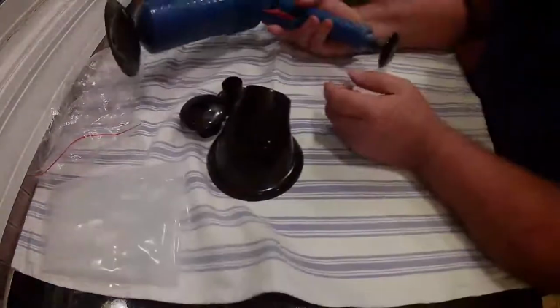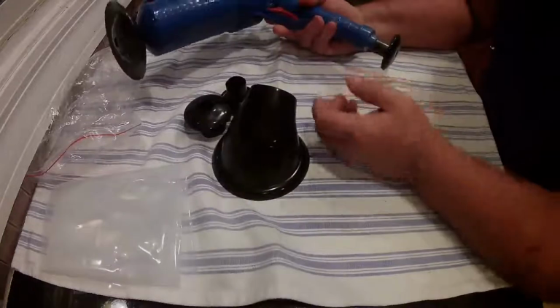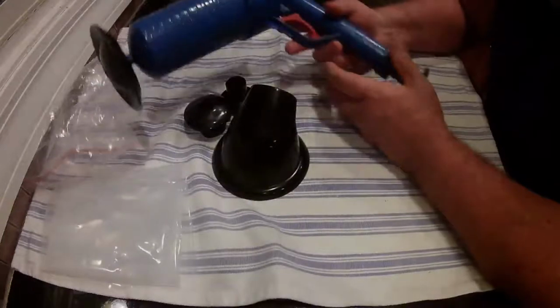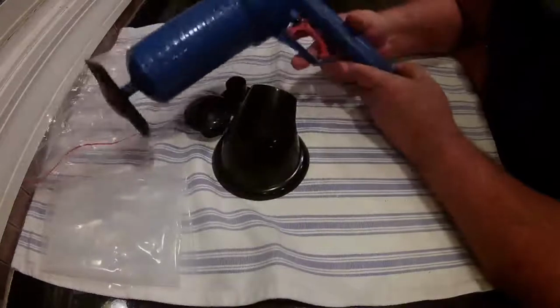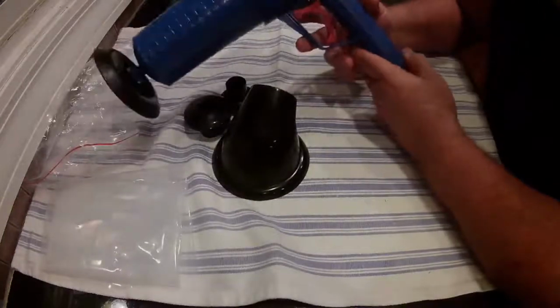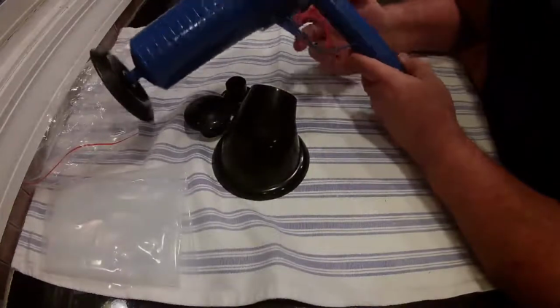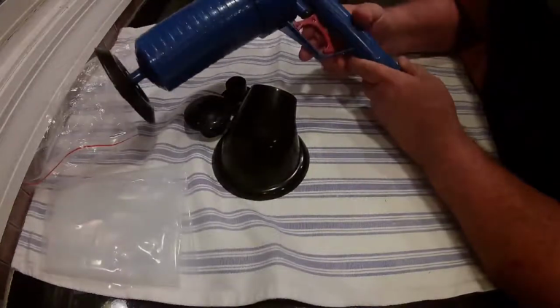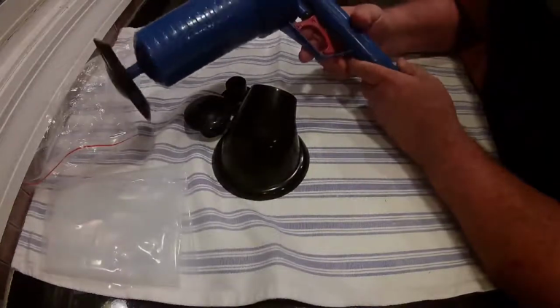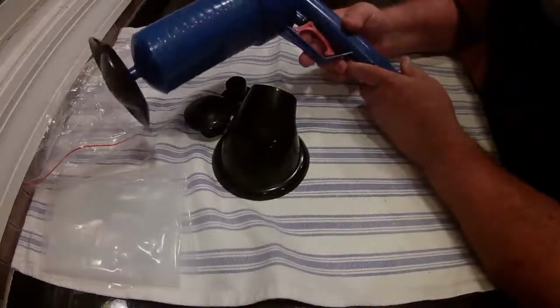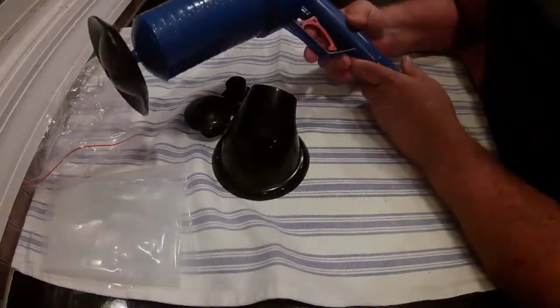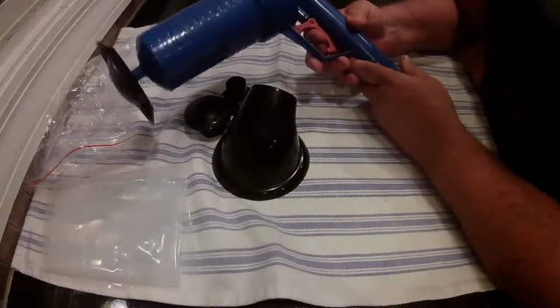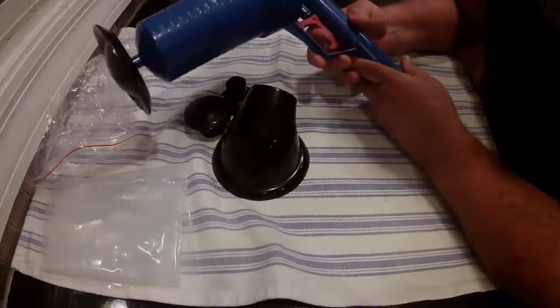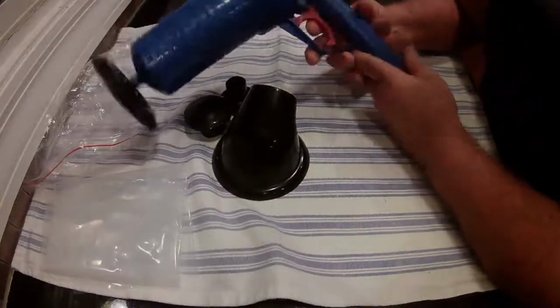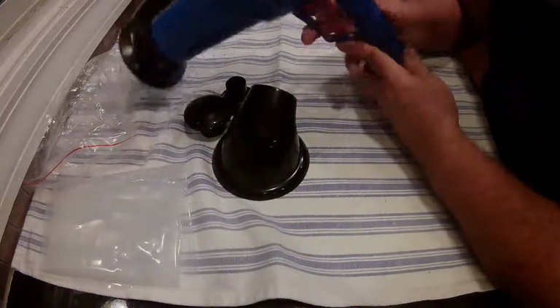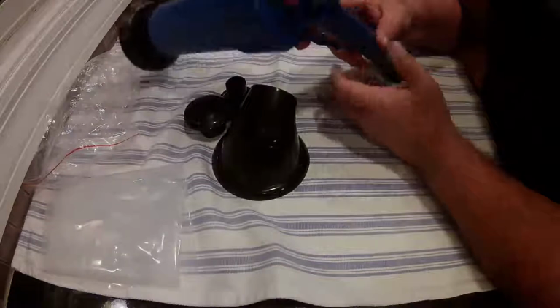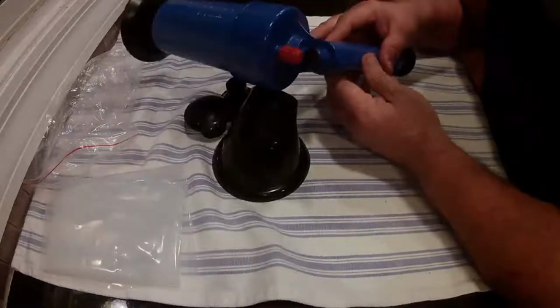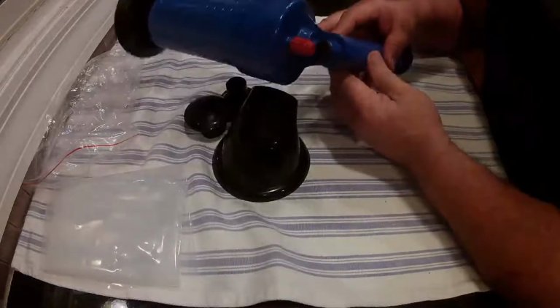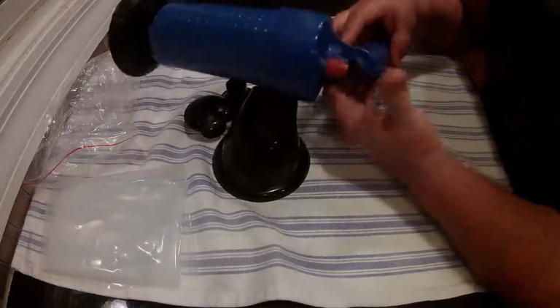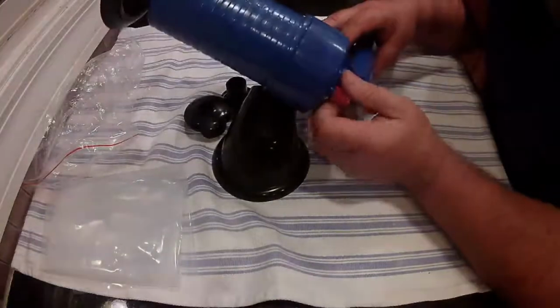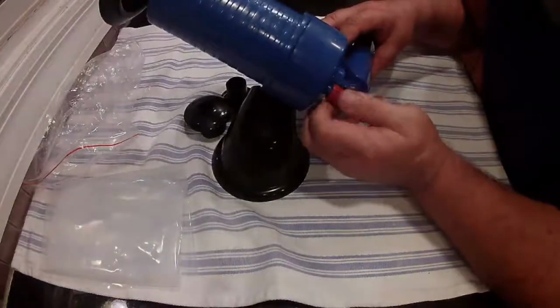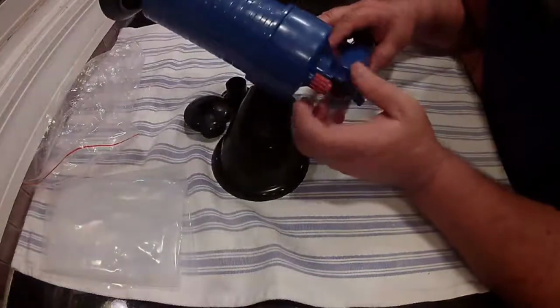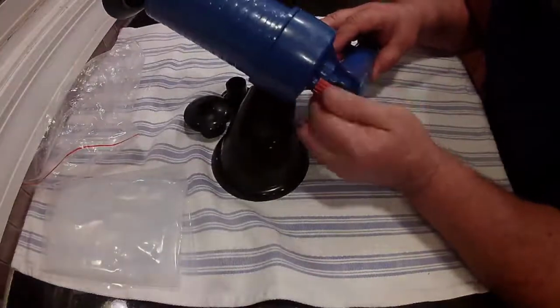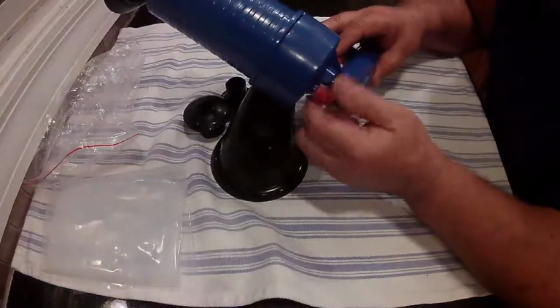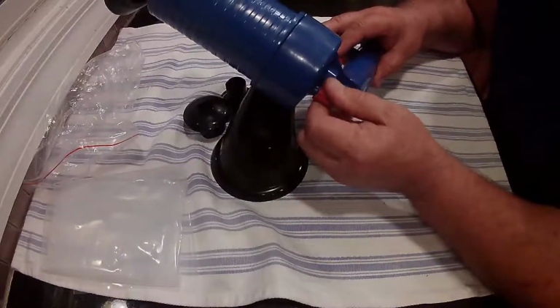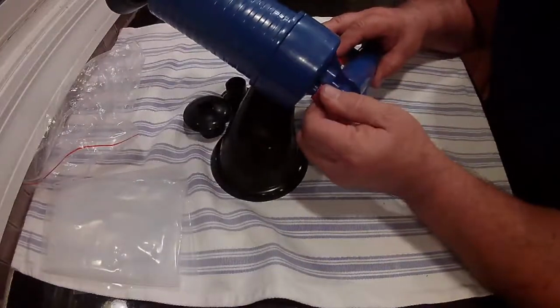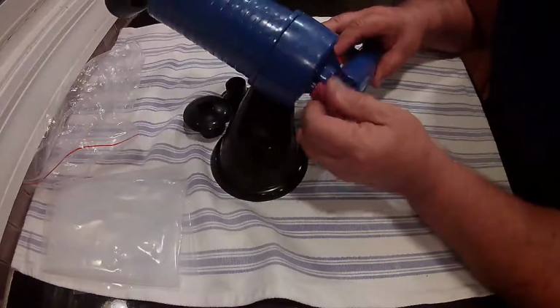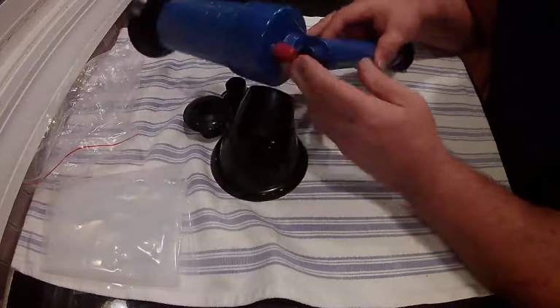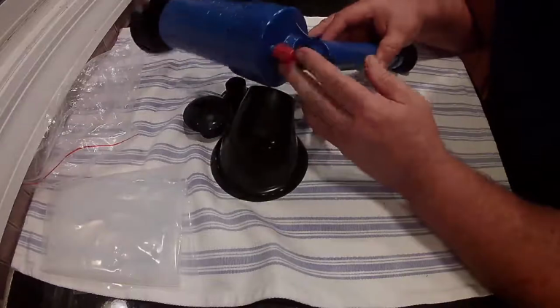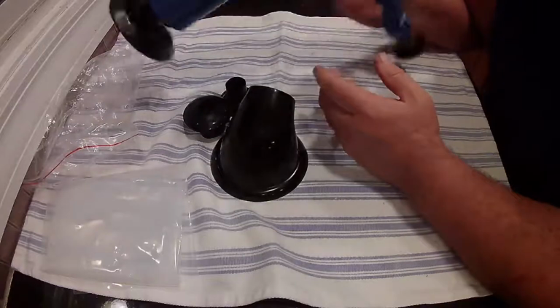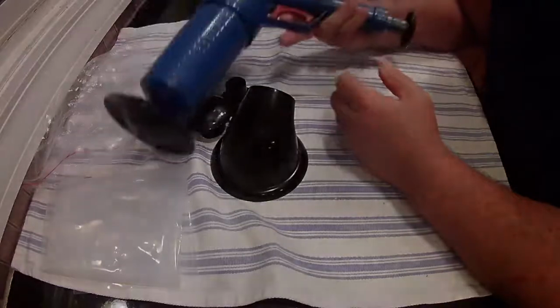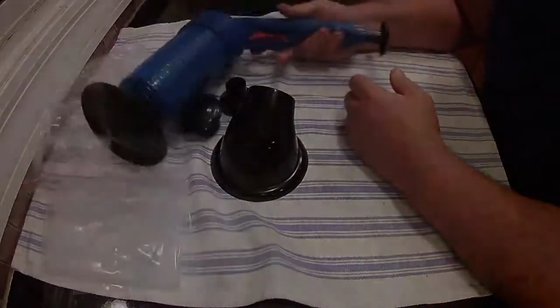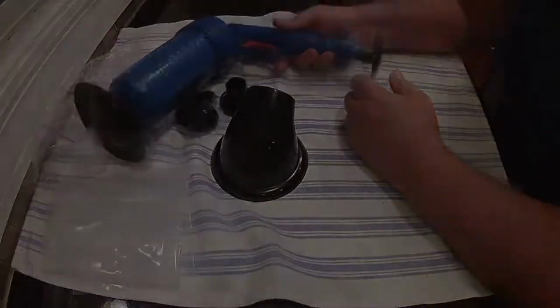You might have to do it a few times in order to get the clog out. But it's much easier than trying to use those wooden ones. It does have a little valve release here if you need to. It's pretty nice. I like it.